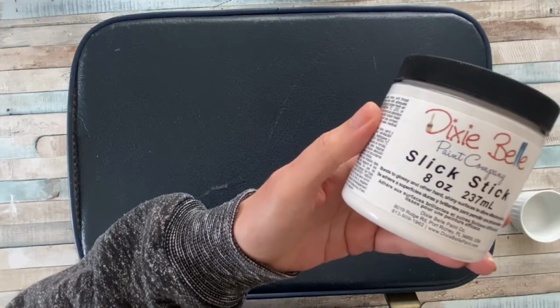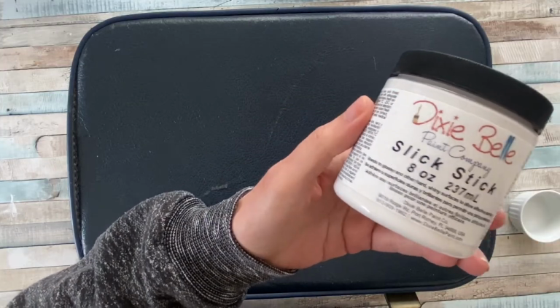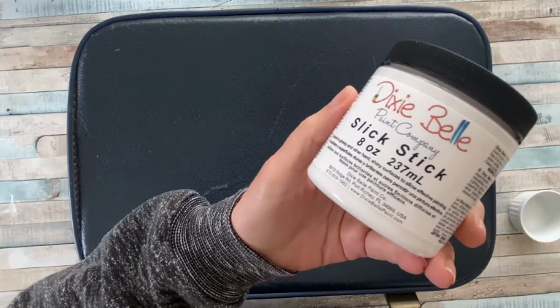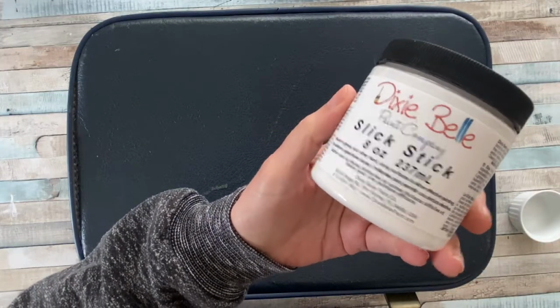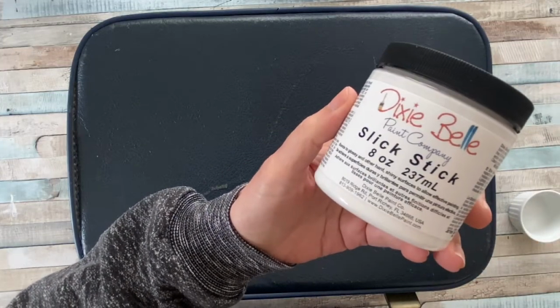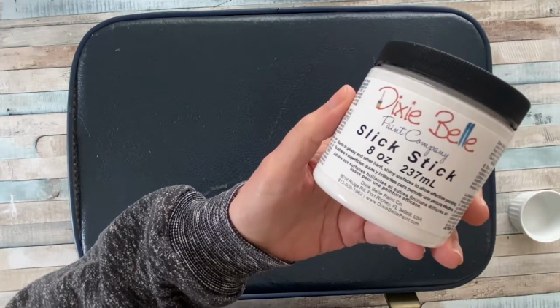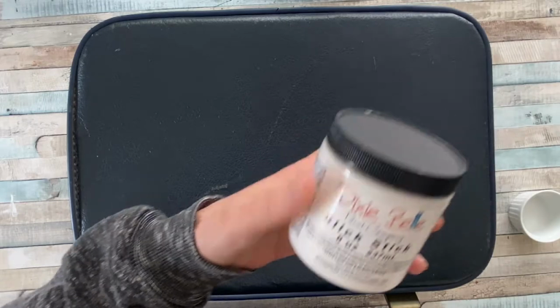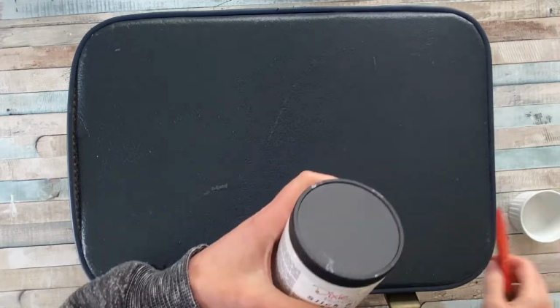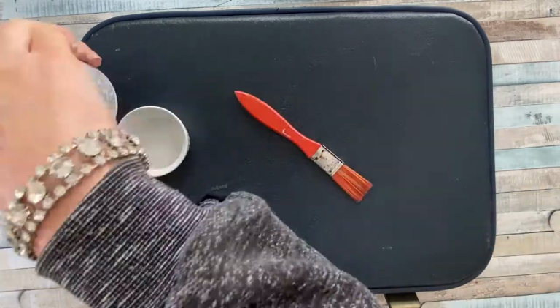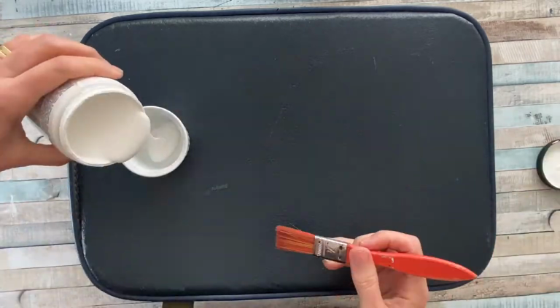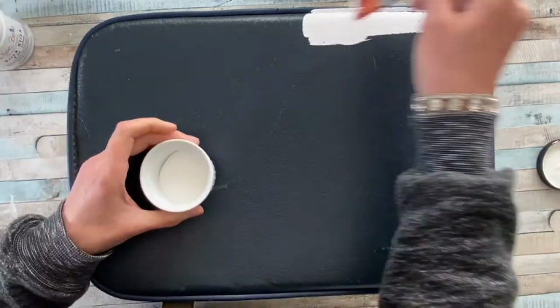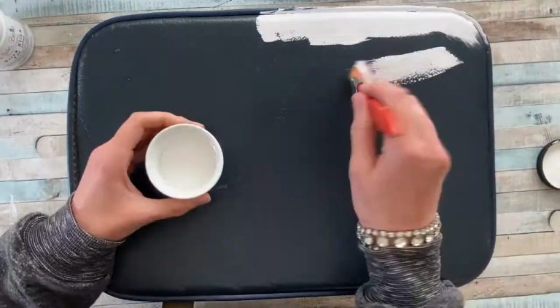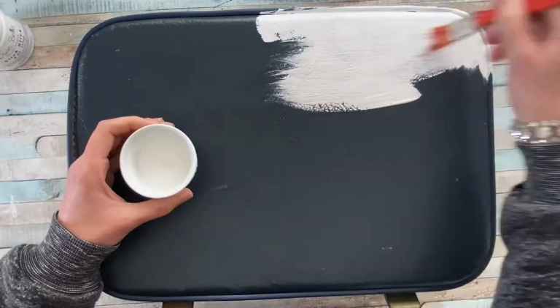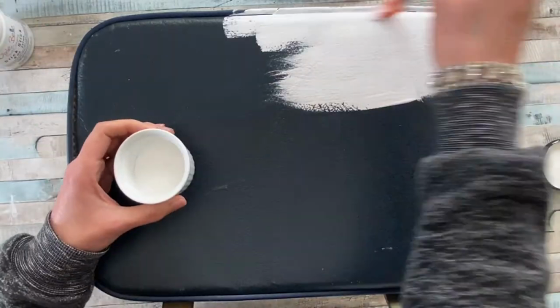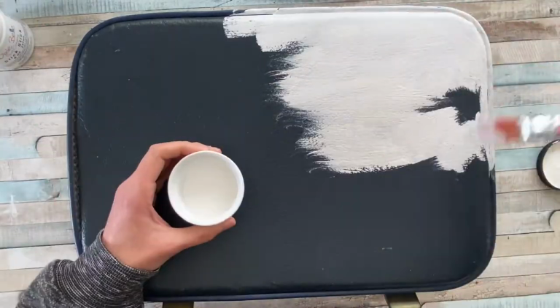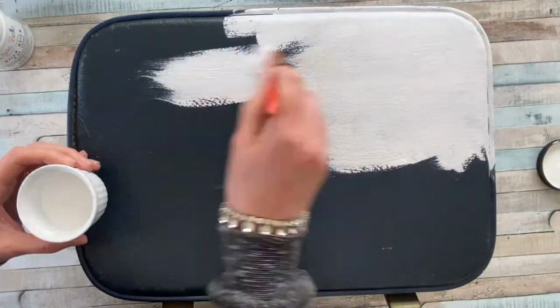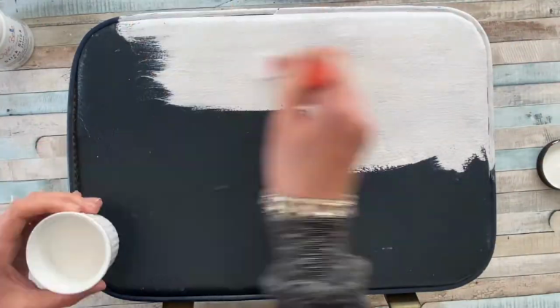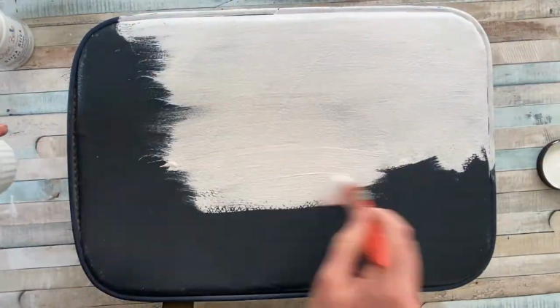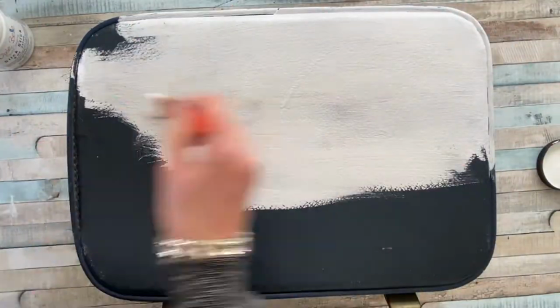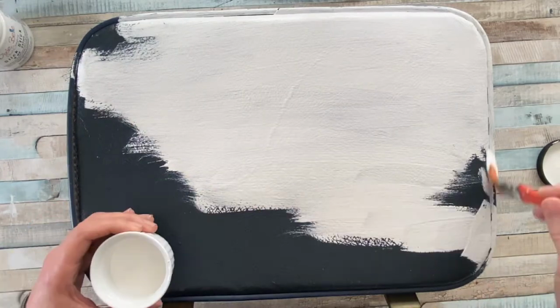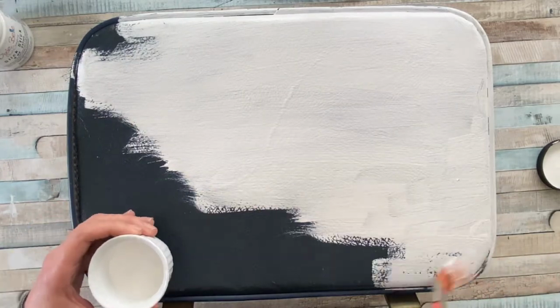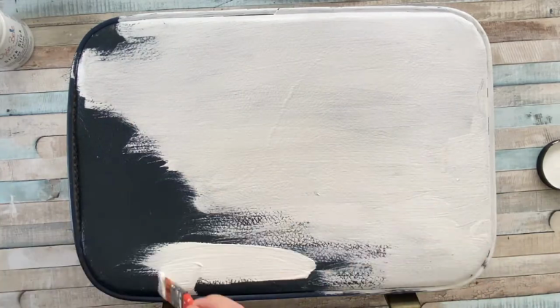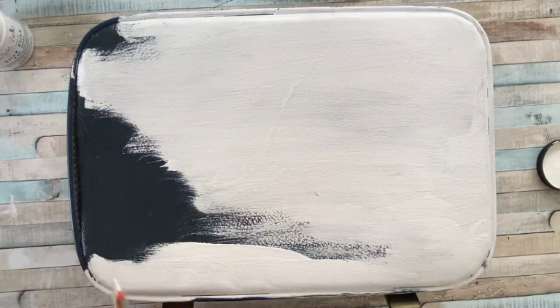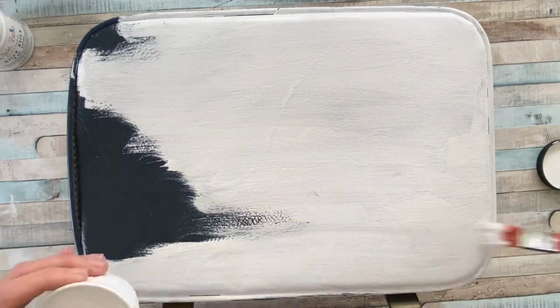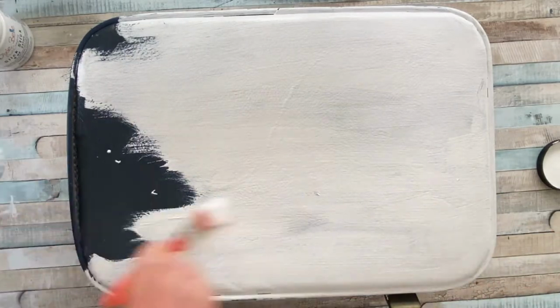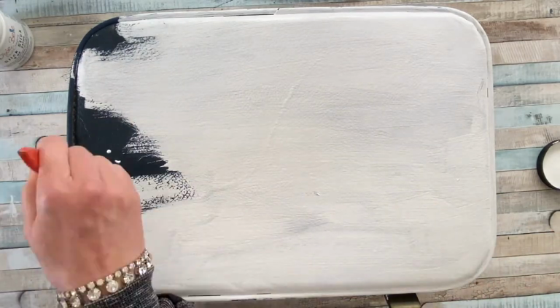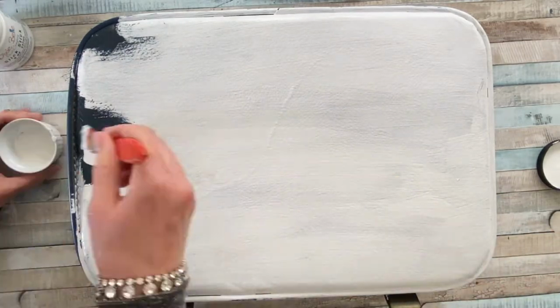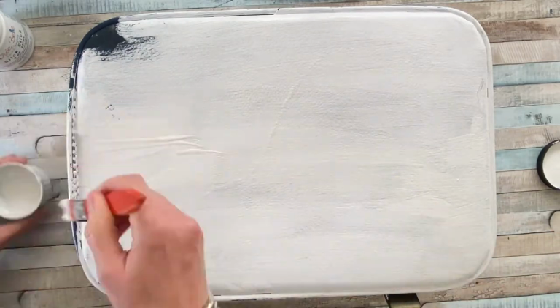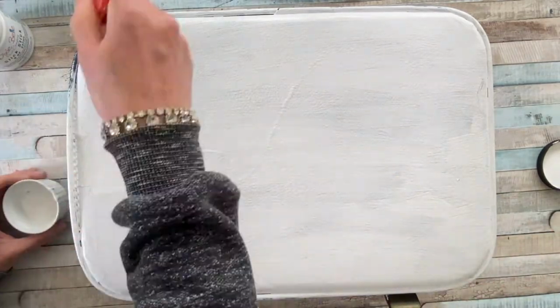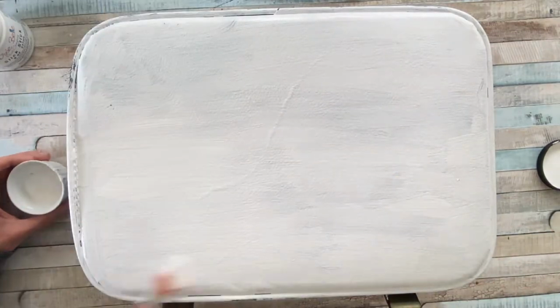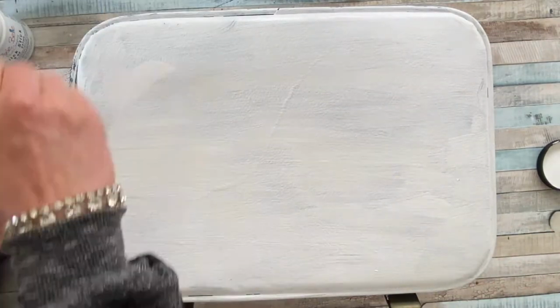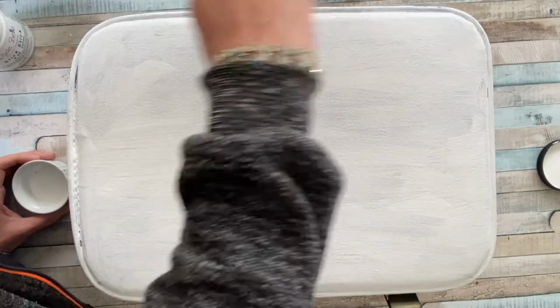This week's project was a slightly bigger project, so a slightly longer video. I picked up this small vintage suitcase for an absolute bargain on Facebook Marketplace. It had definitely seen better days, but I figured we could do something really nice with it.